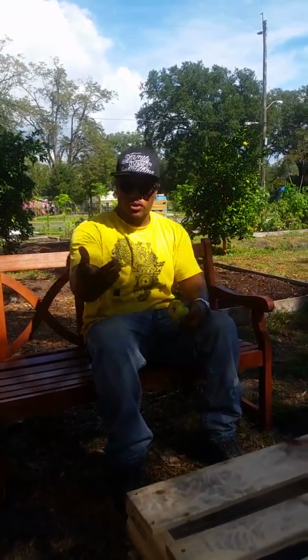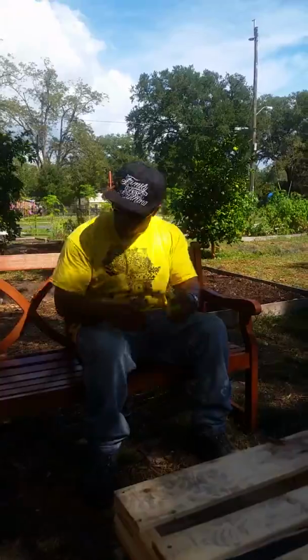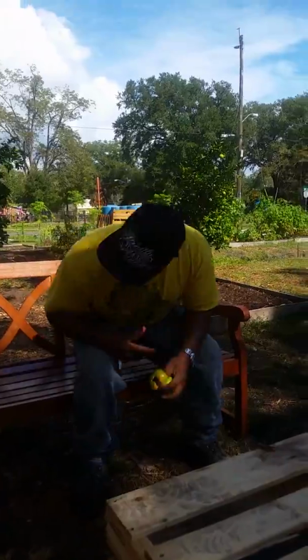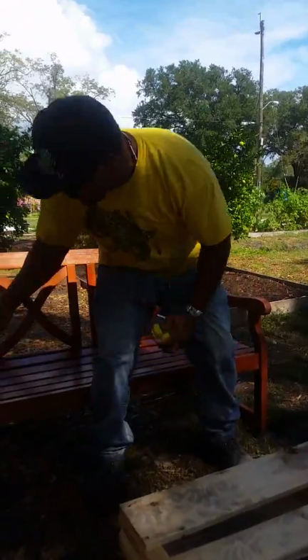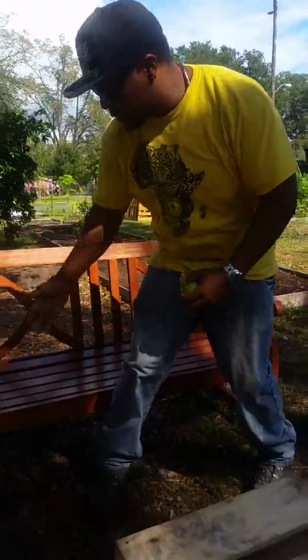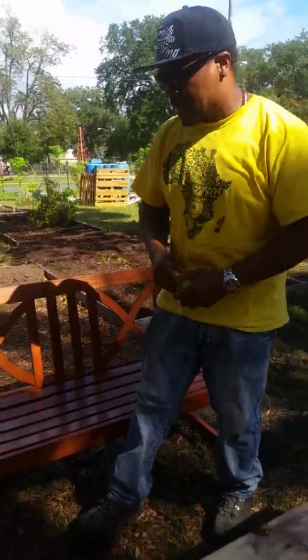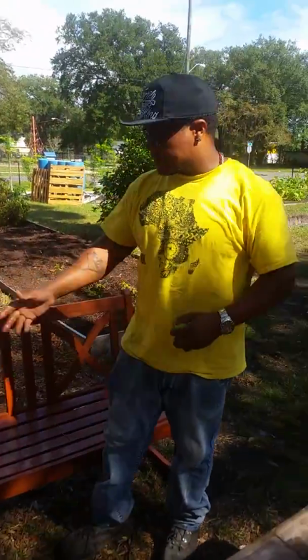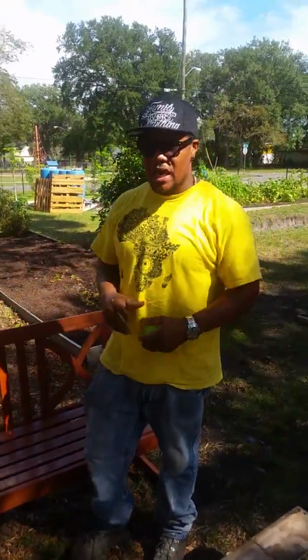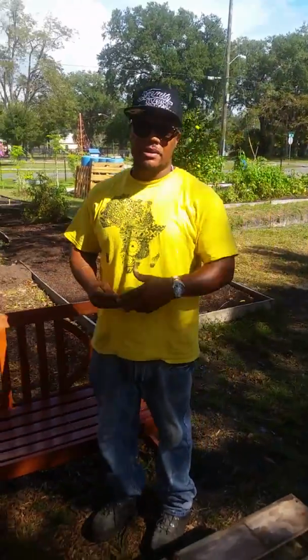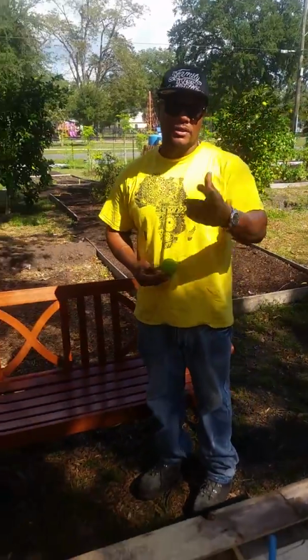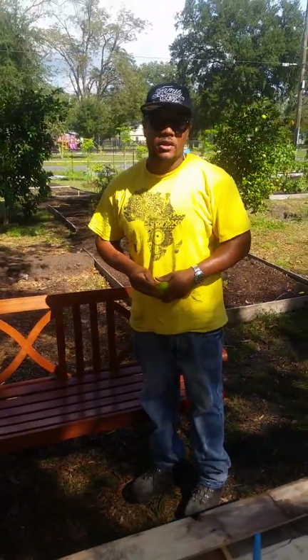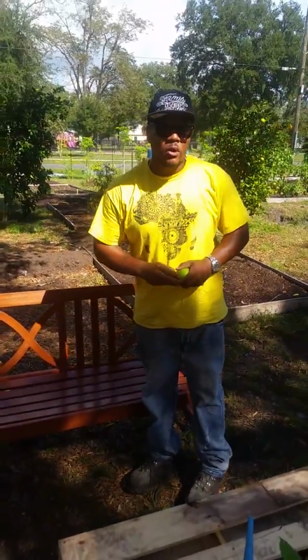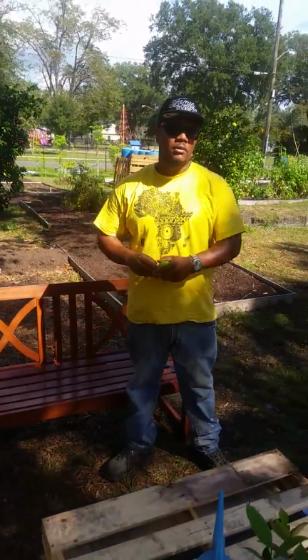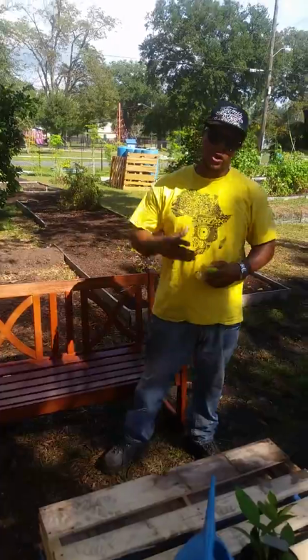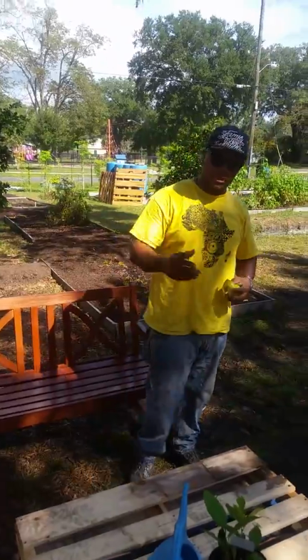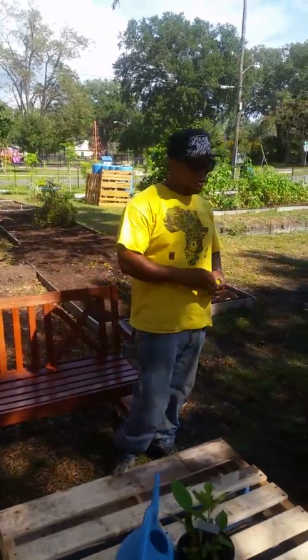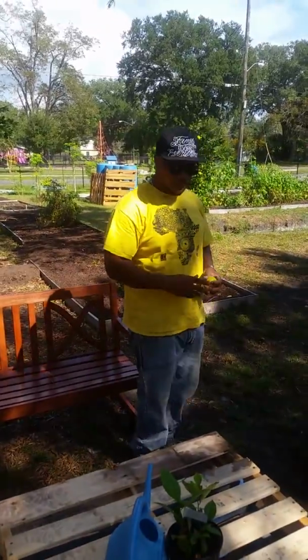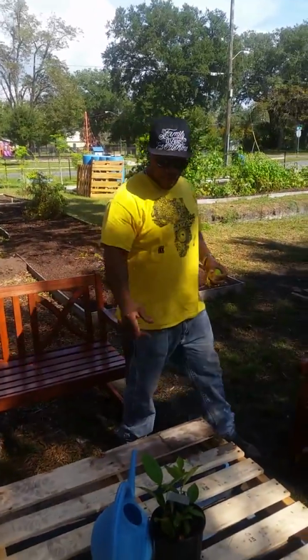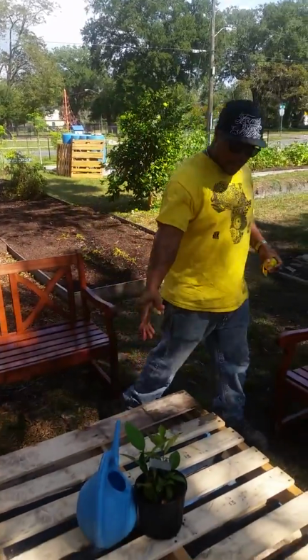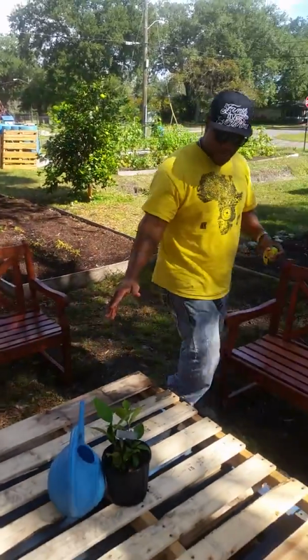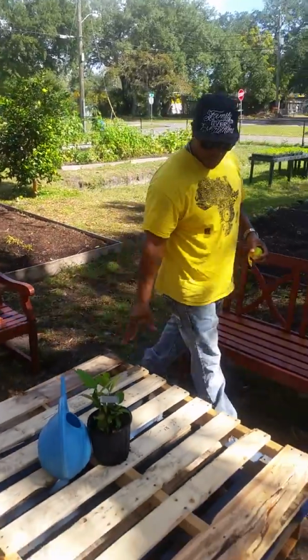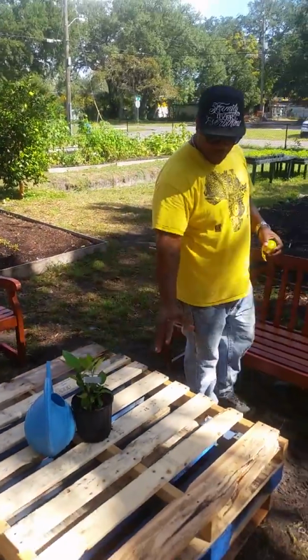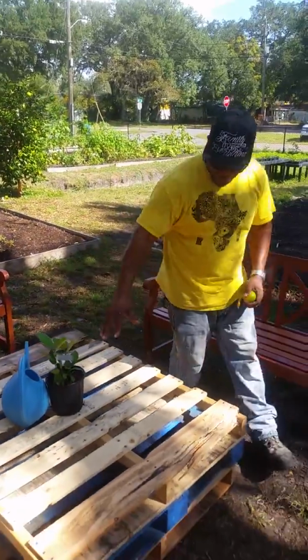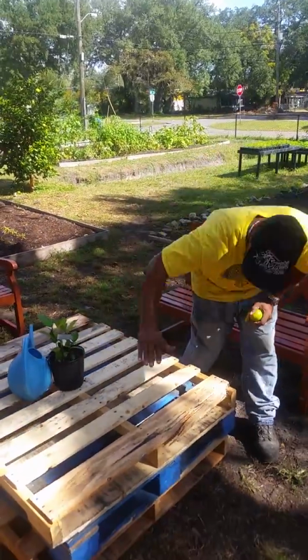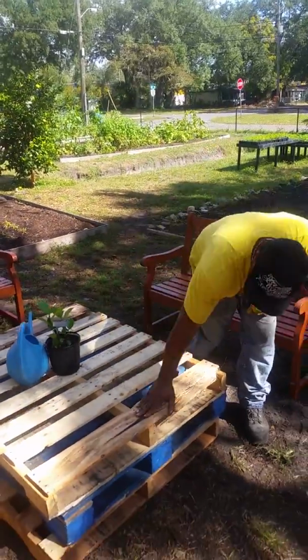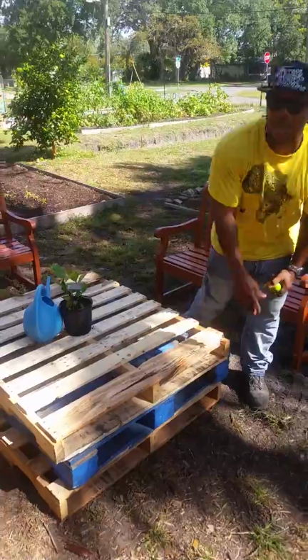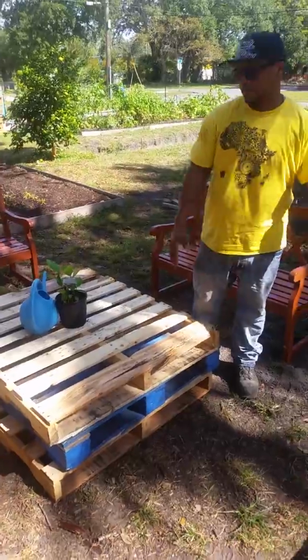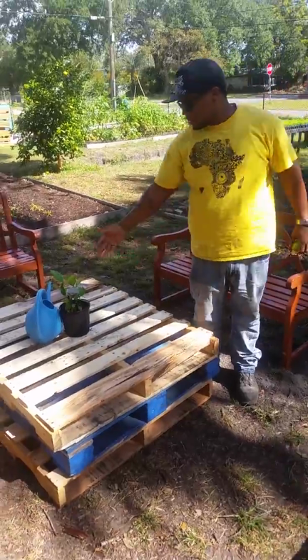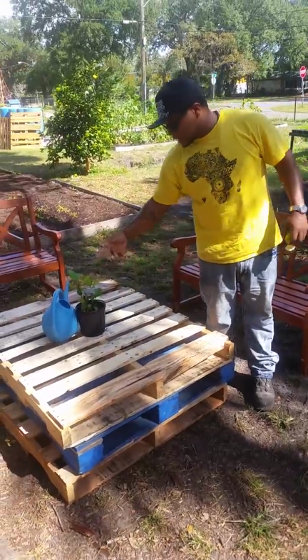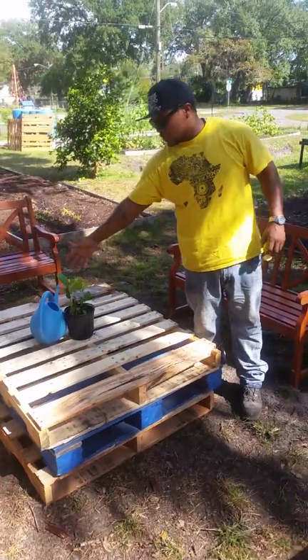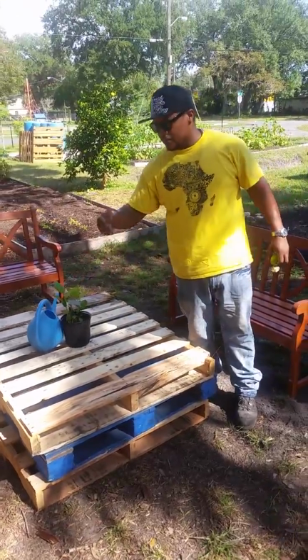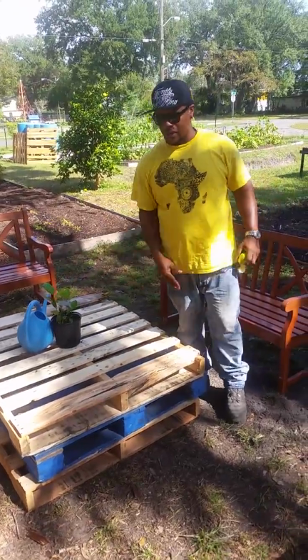If you notice, we got some benches put together here that's been stained by some volunteers from Hometown Hotel, including some of the Jaguars. Here we got our nice little table, which are basically refurbished pallets. Some plants that were growing out here and a kettle.